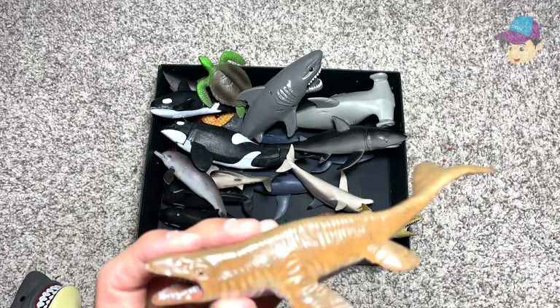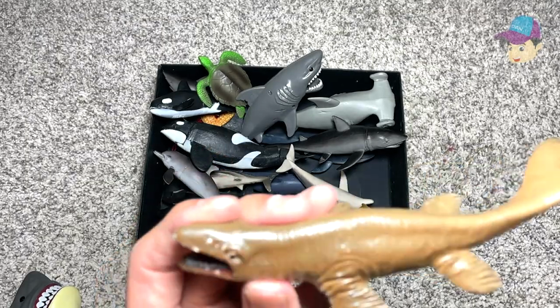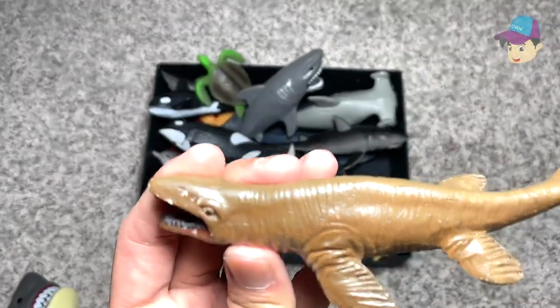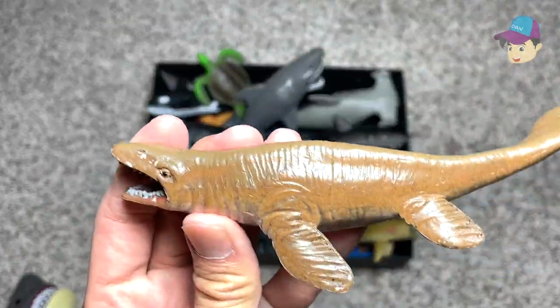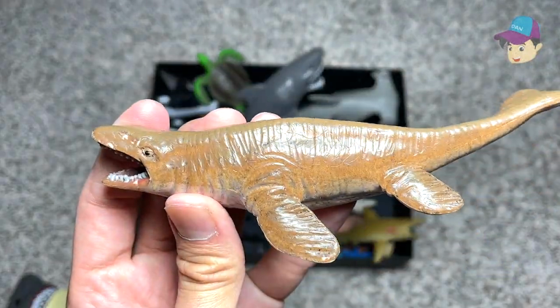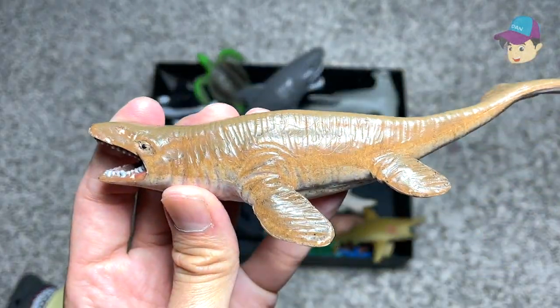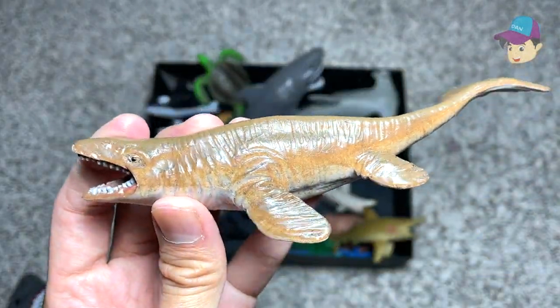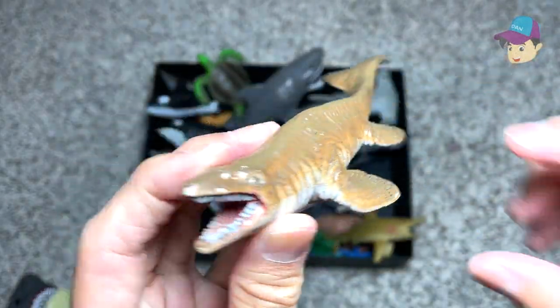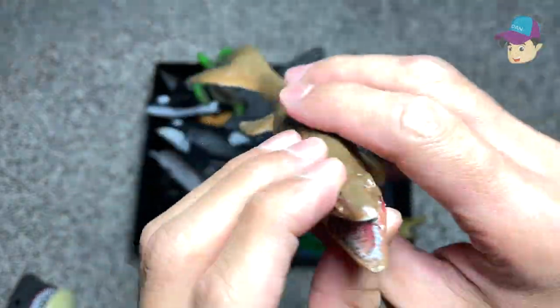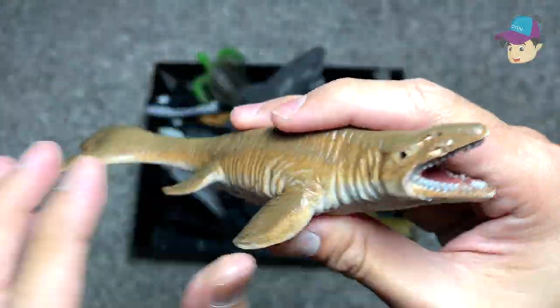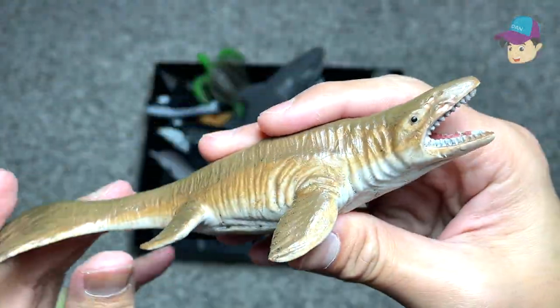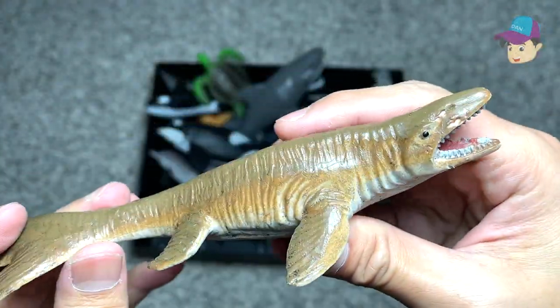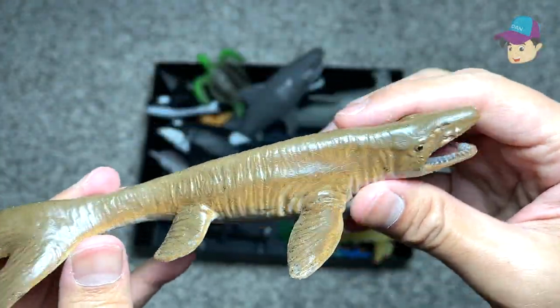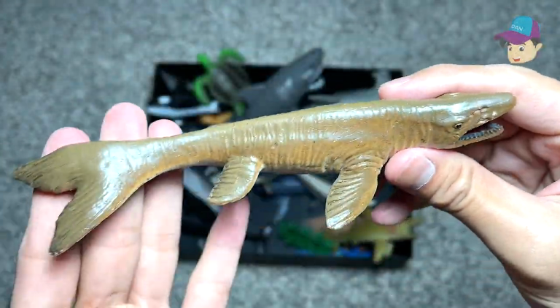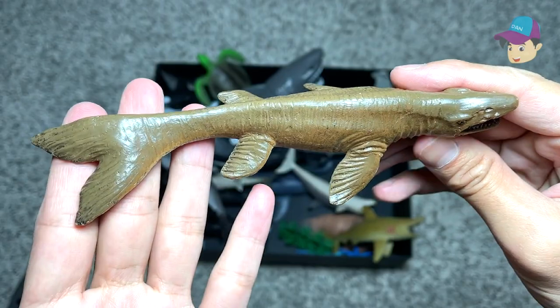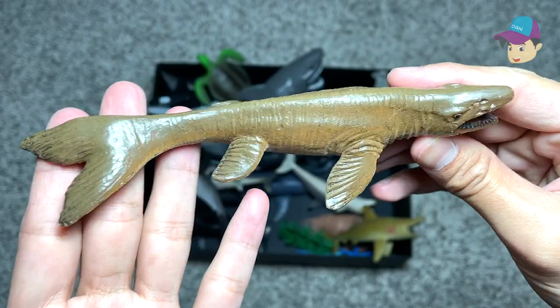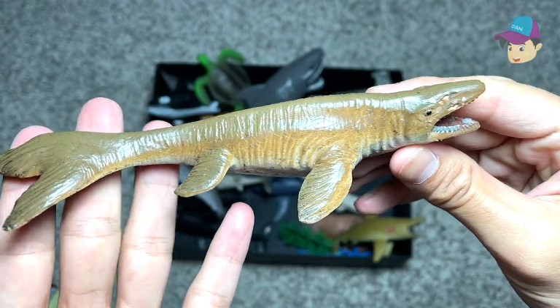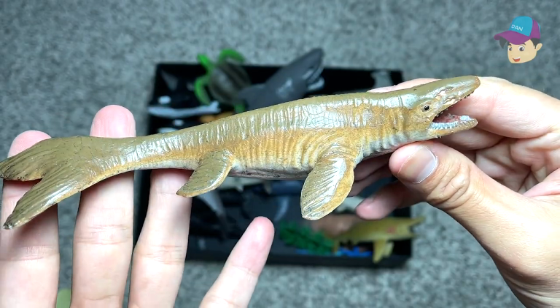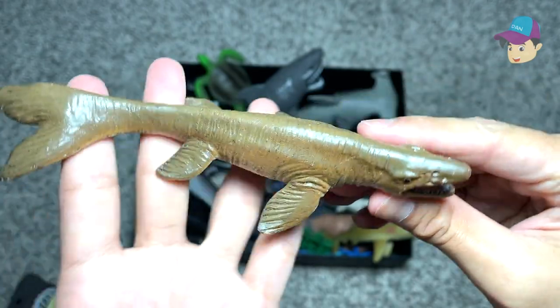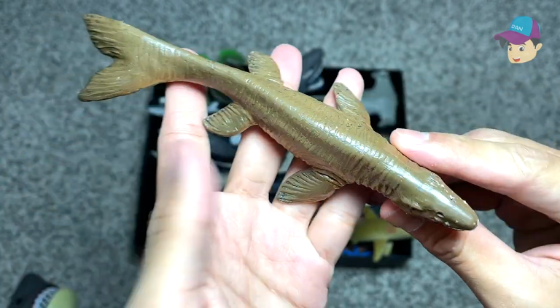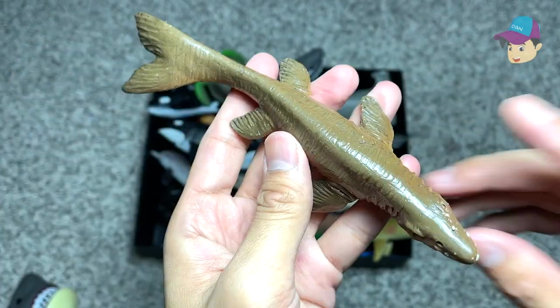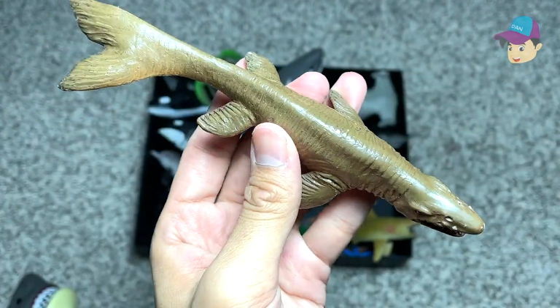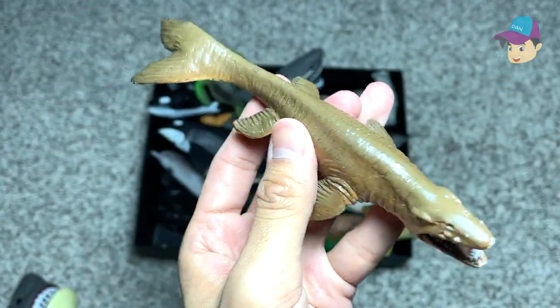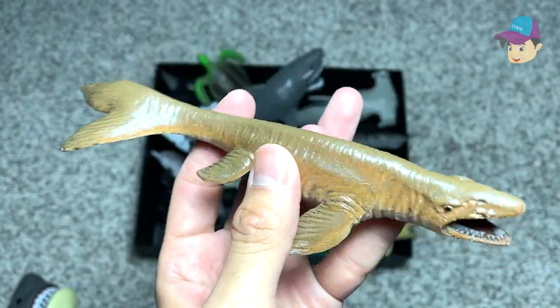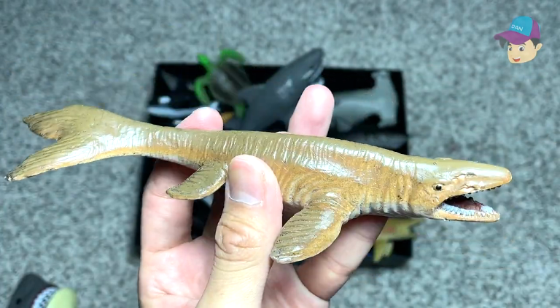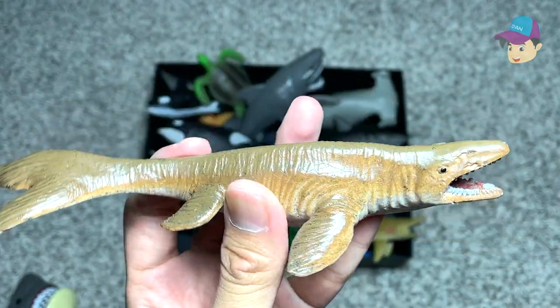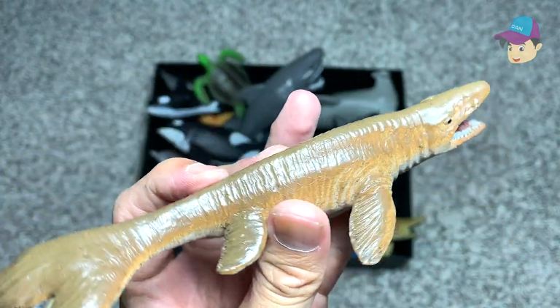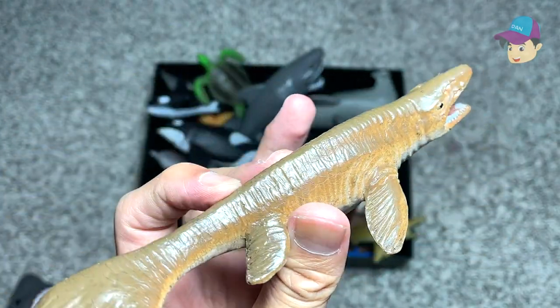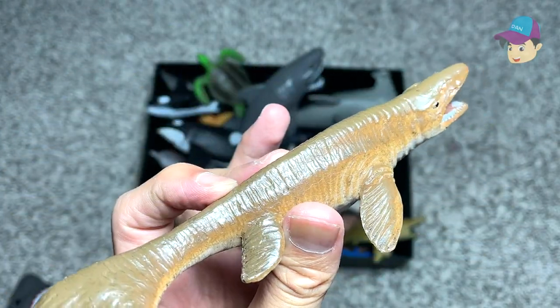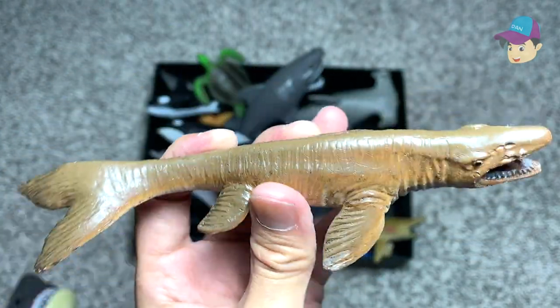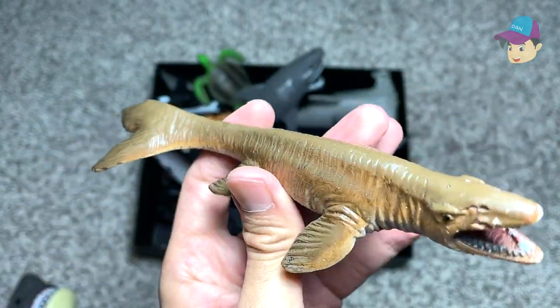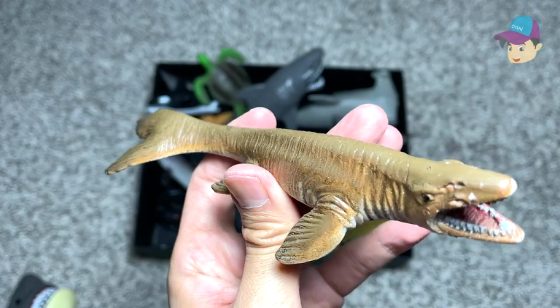Next, we have a Thalosaurus, which is a type of mosasaur as well. It's a prehistoric marine reptile — not exactly a dinosaur.